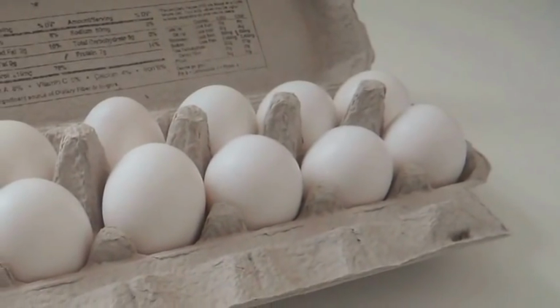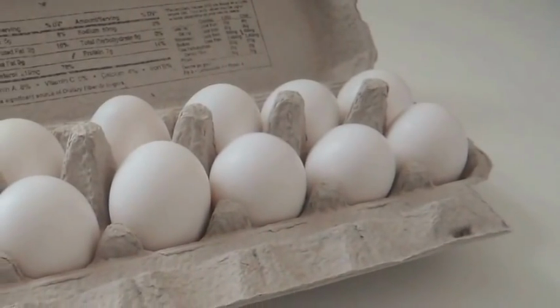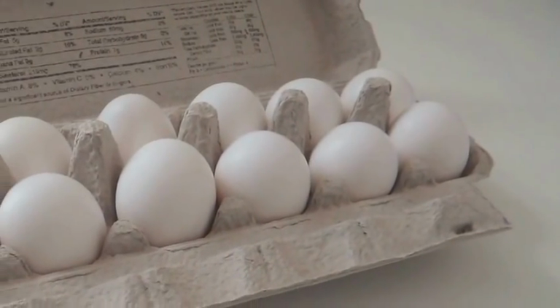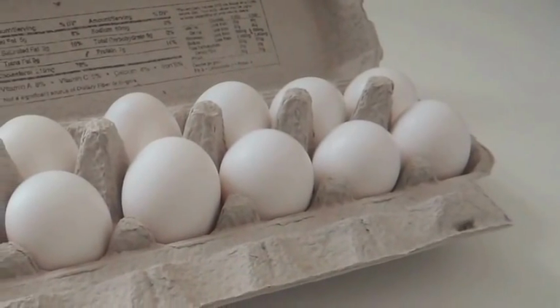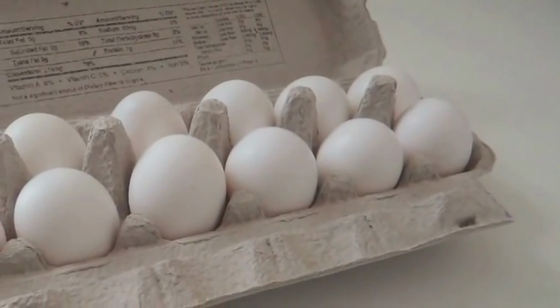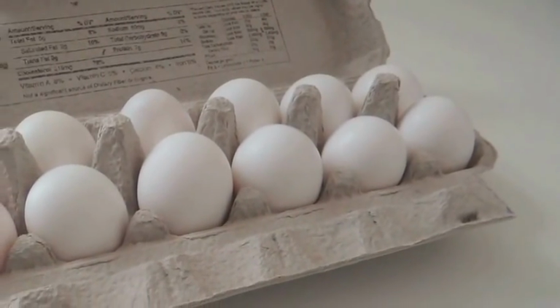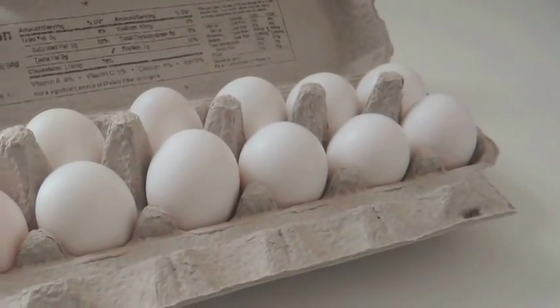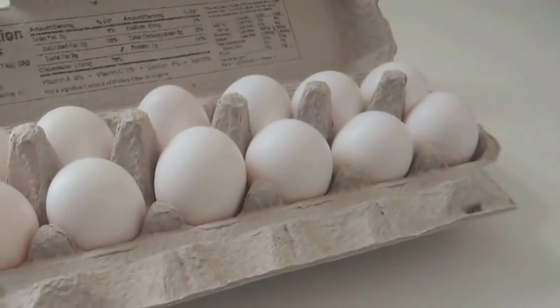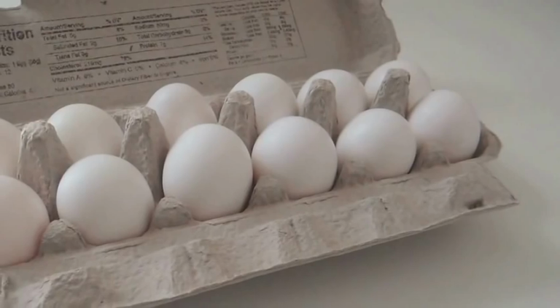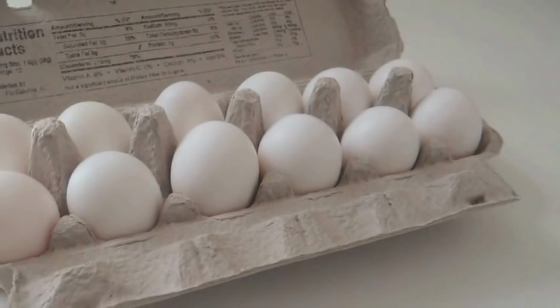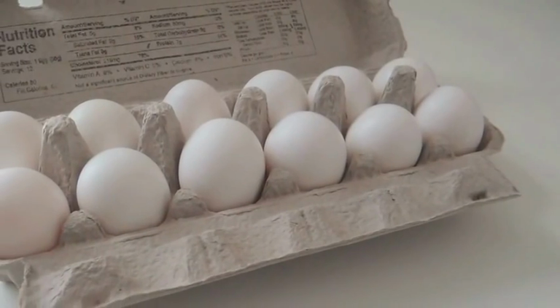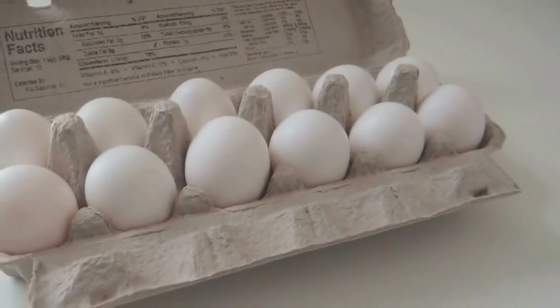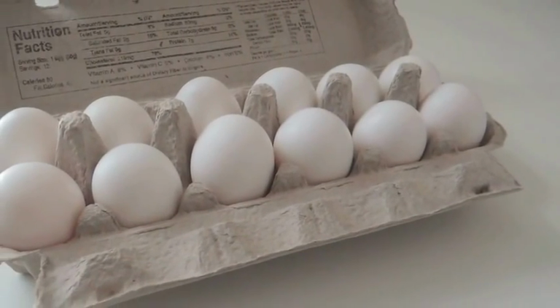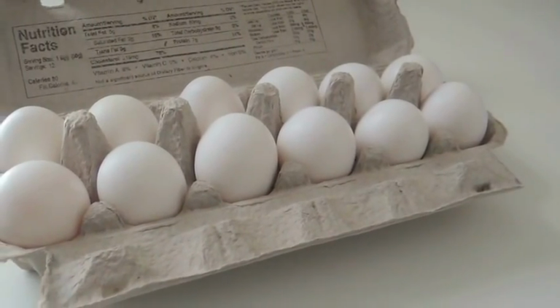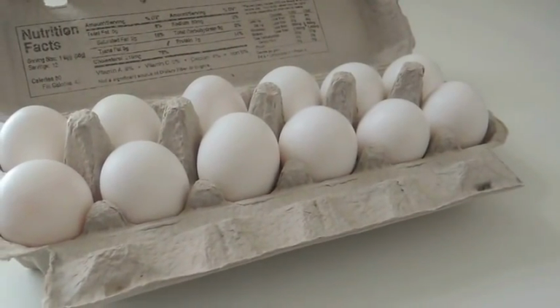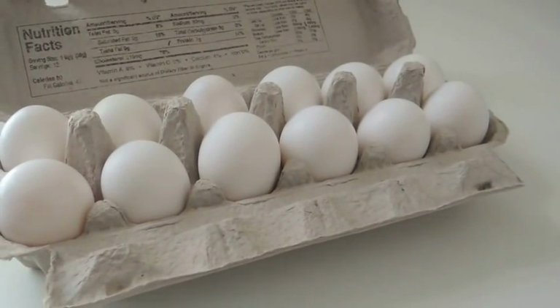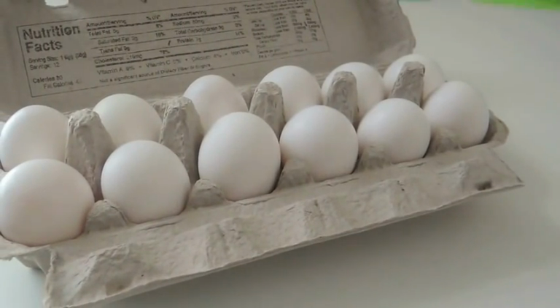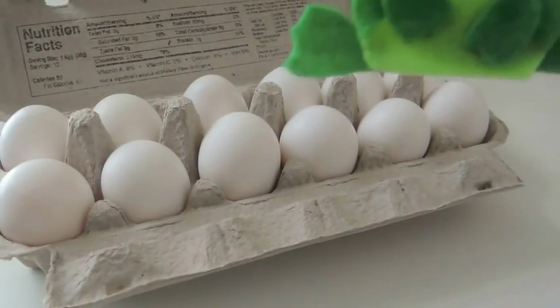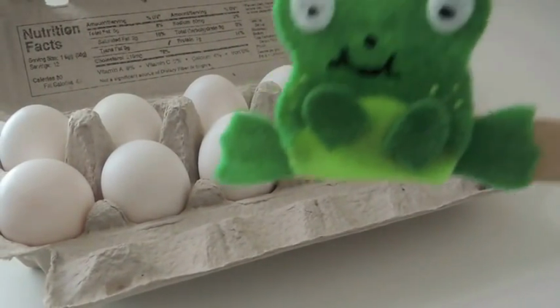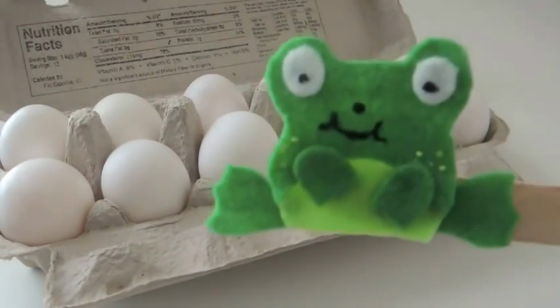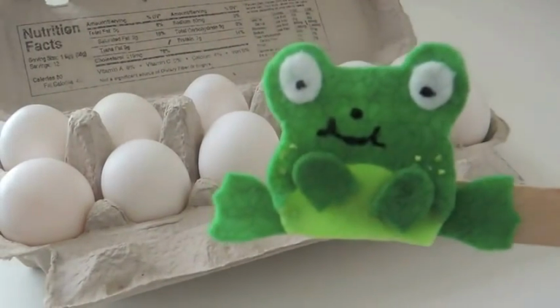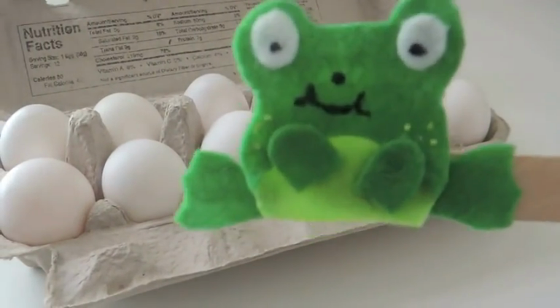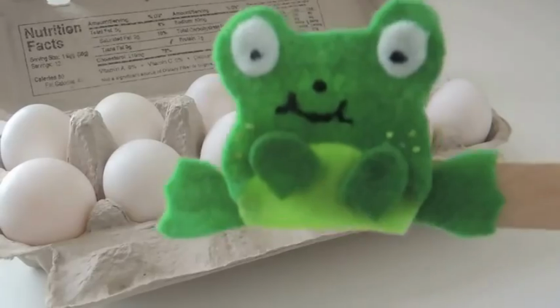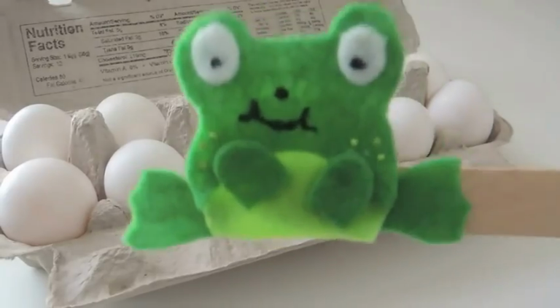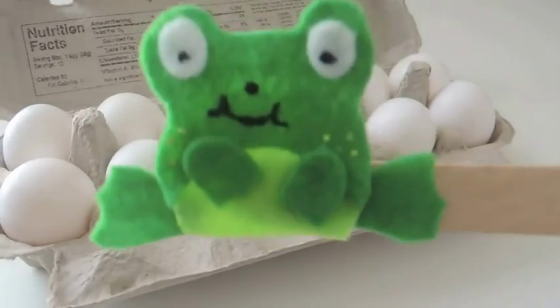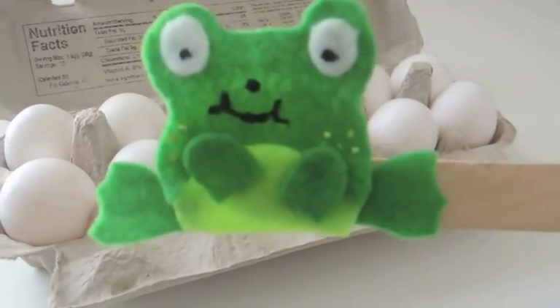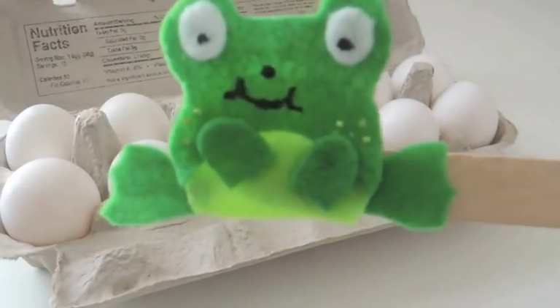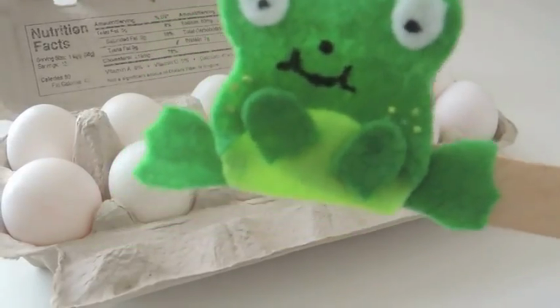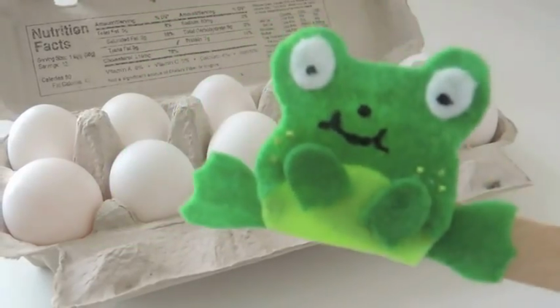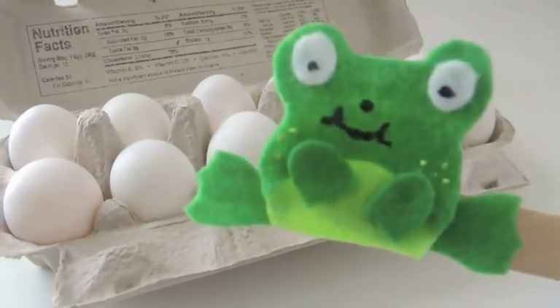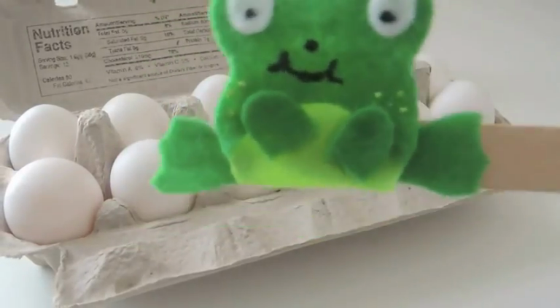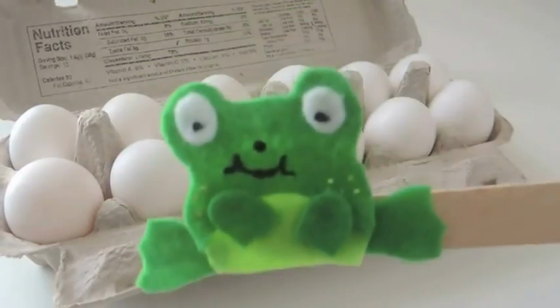And now we're ready to count and find out how many is in a dozen. Little froggy is going to count with us. Are you ready? Let's start.